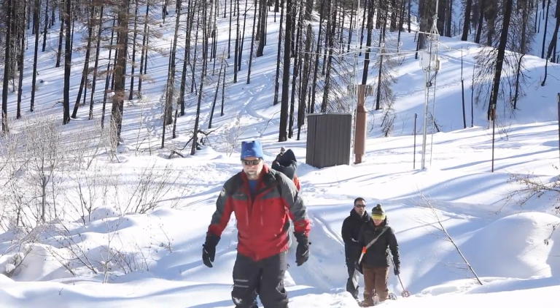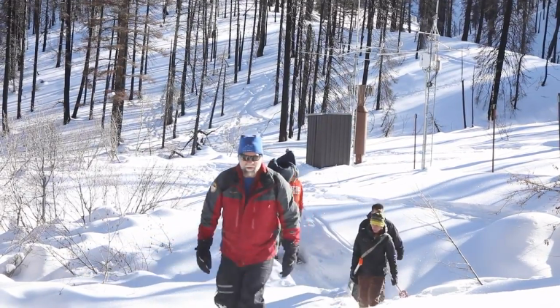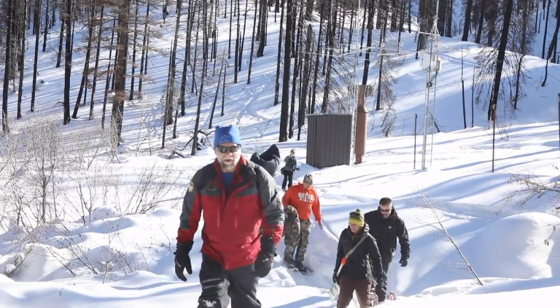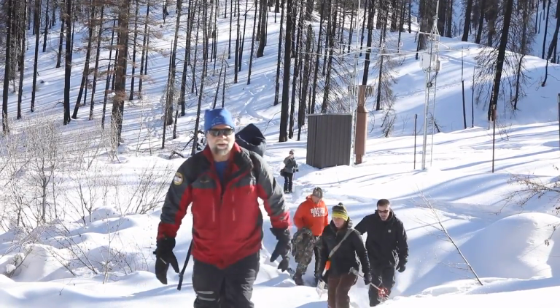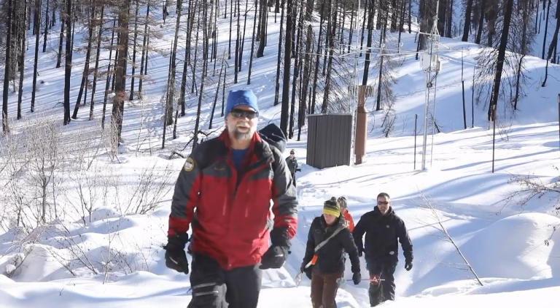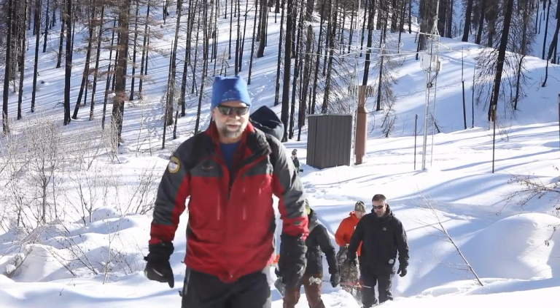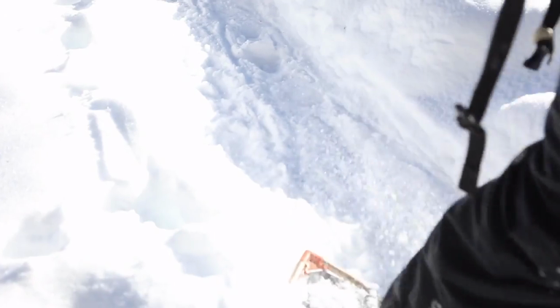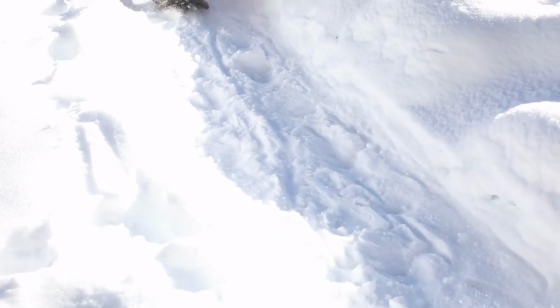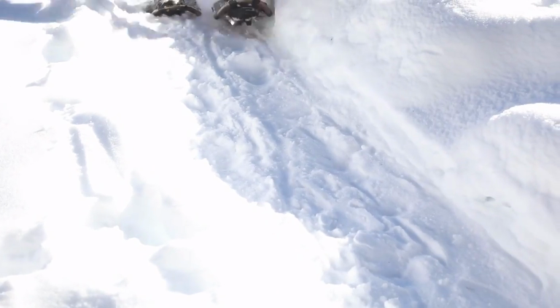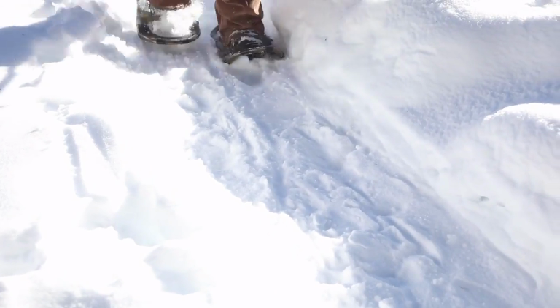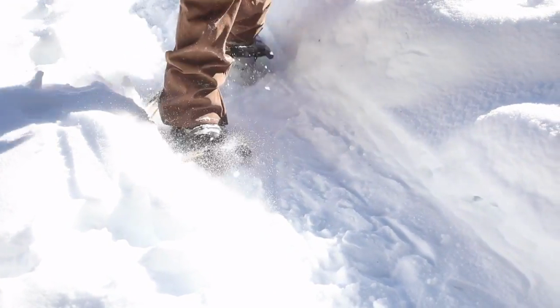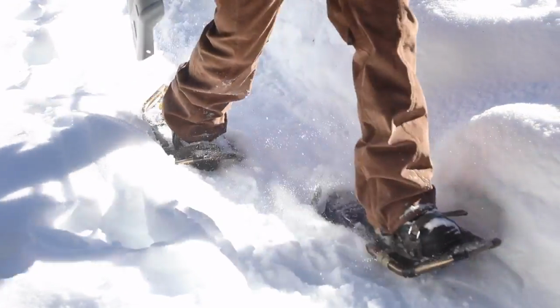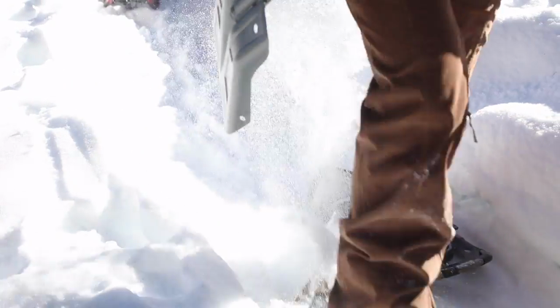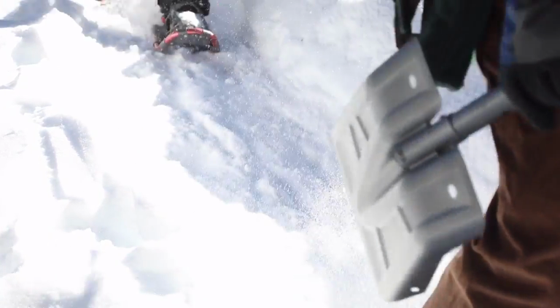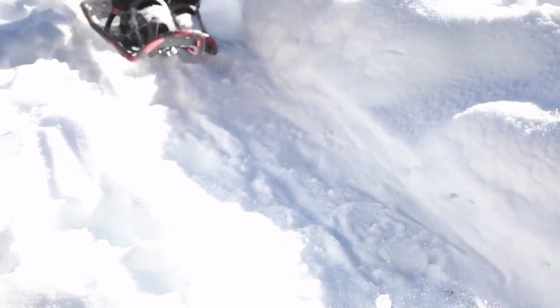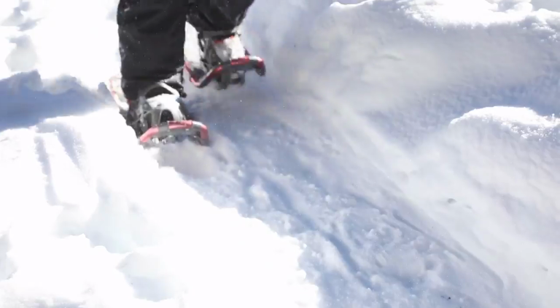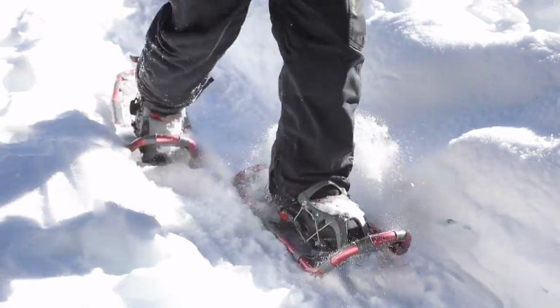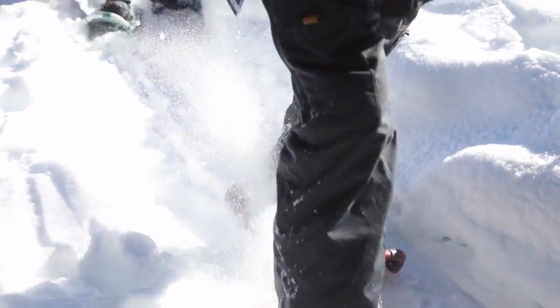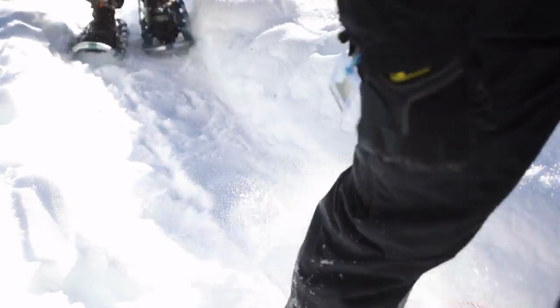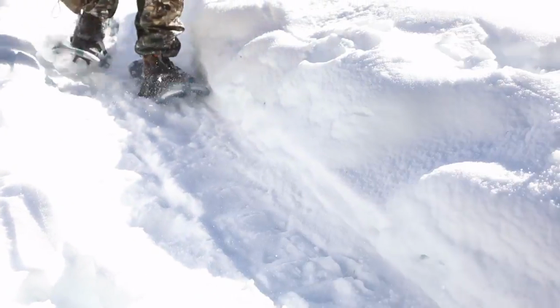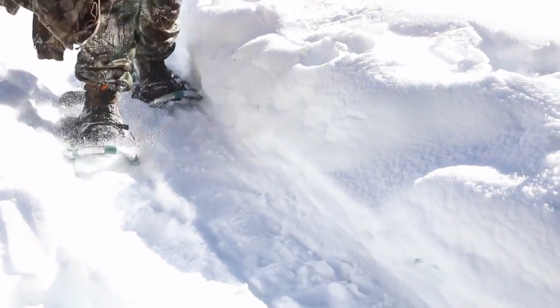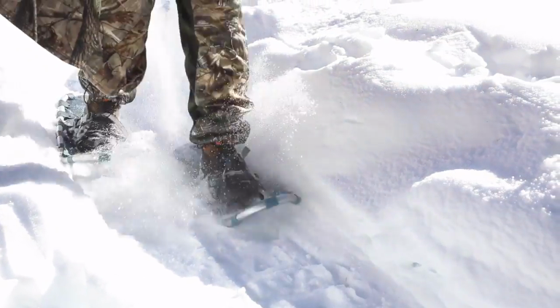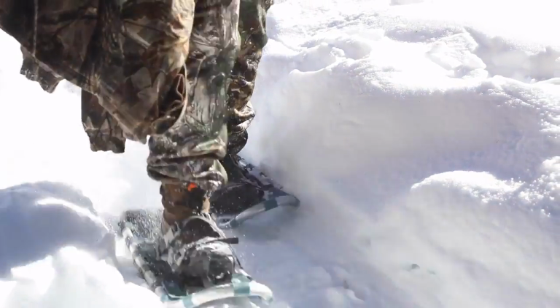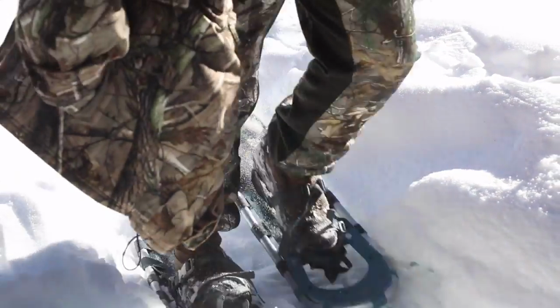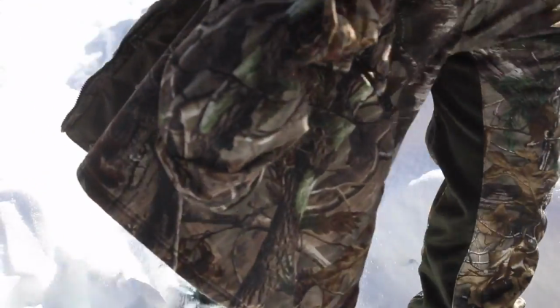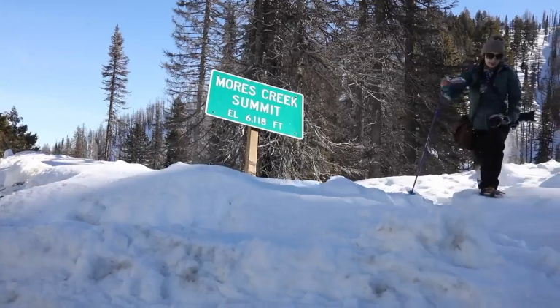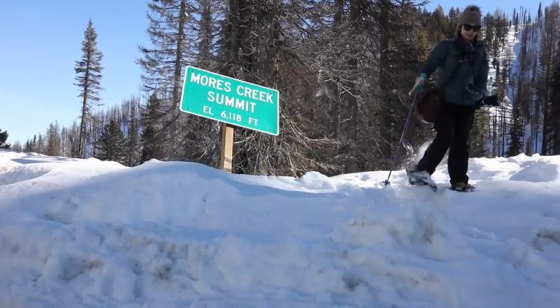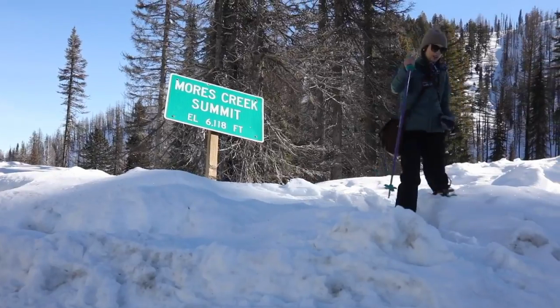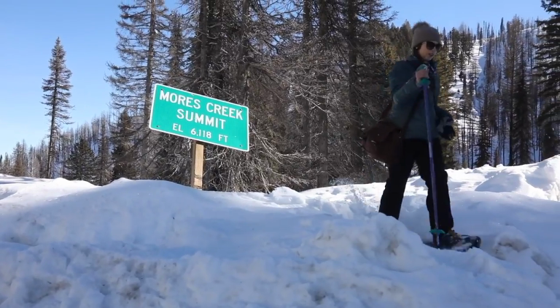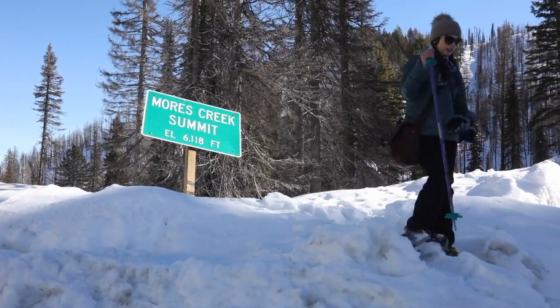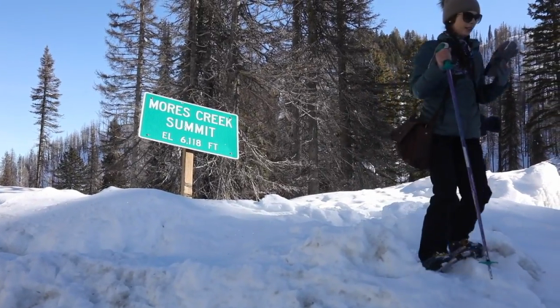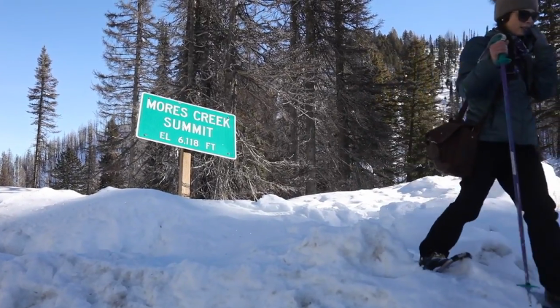We'll come back in another month and see how much snow we have up here. We're able to store the water's runoff in the reservoirs — for recreation, but also to deliver that to the farmers to grow the crops that puts food on your table and our table.